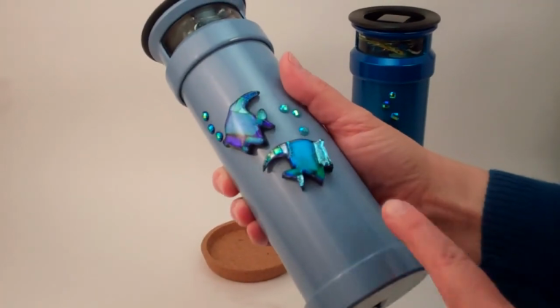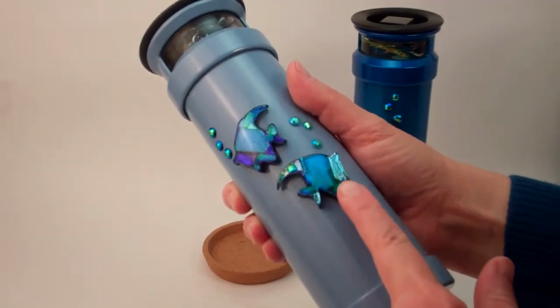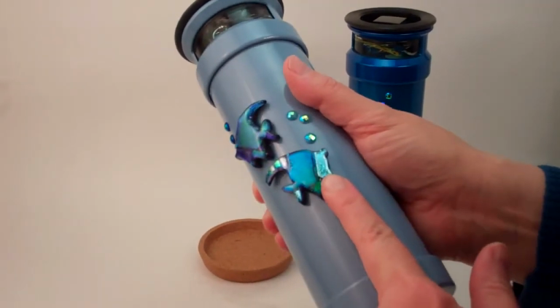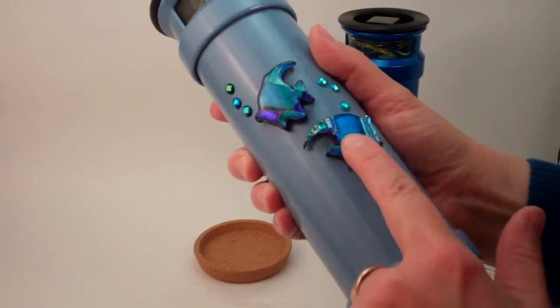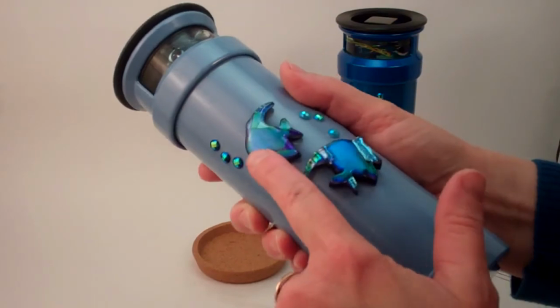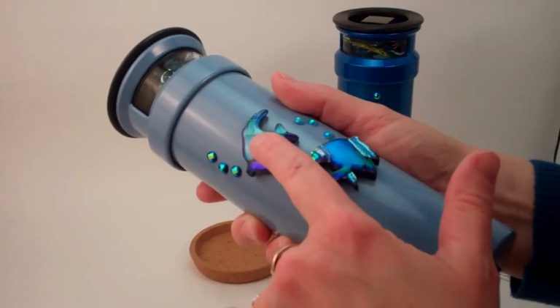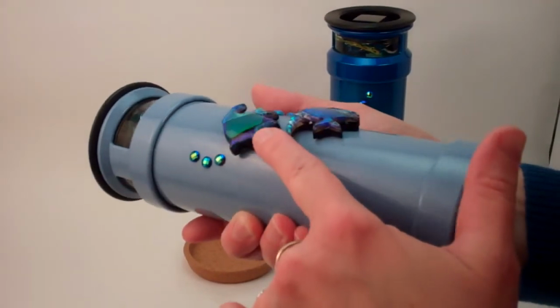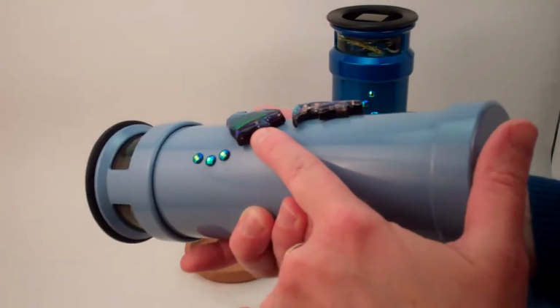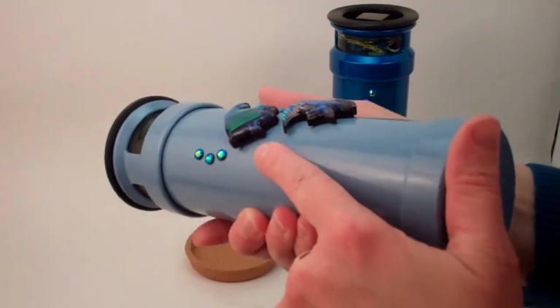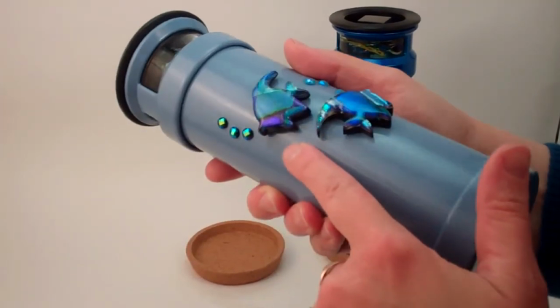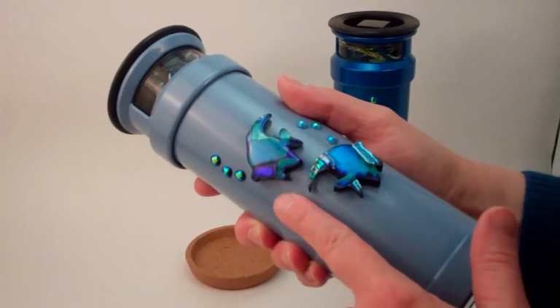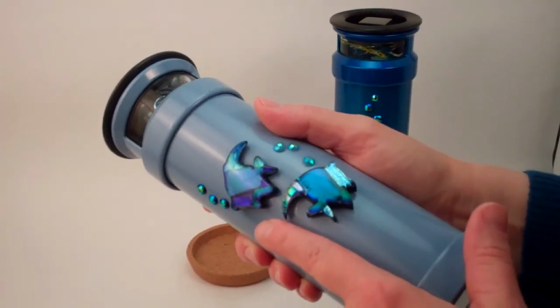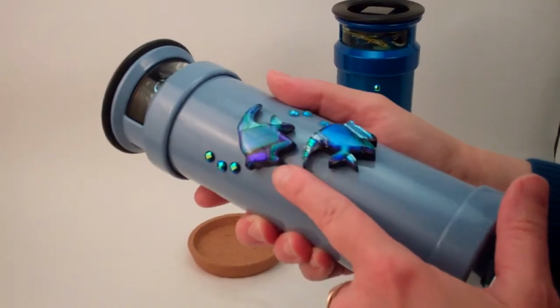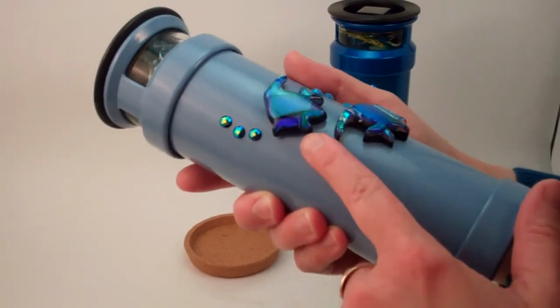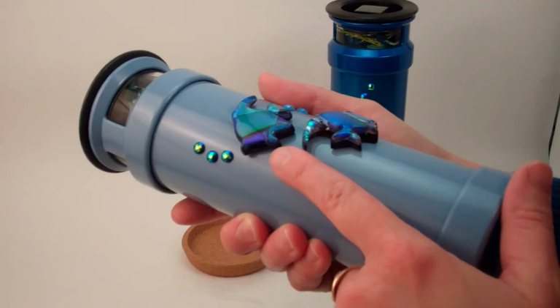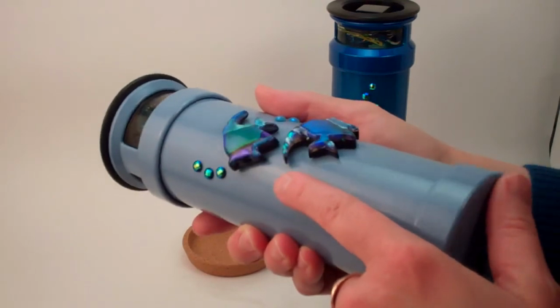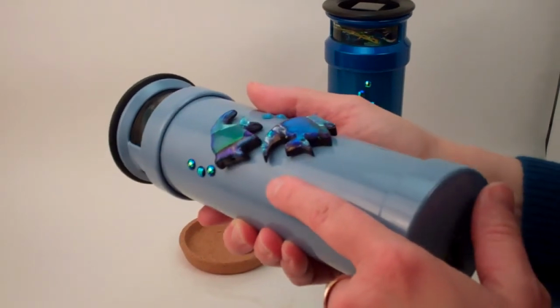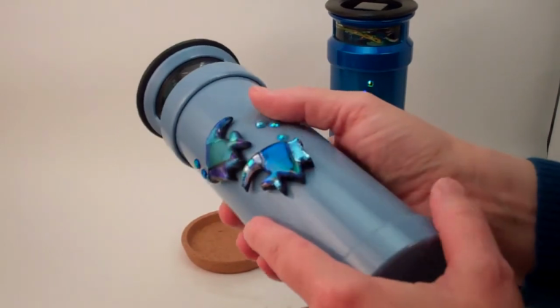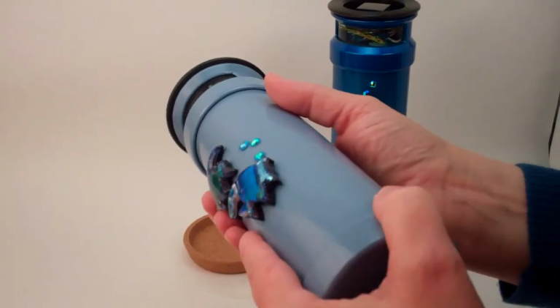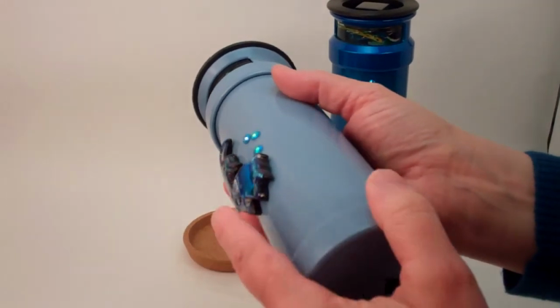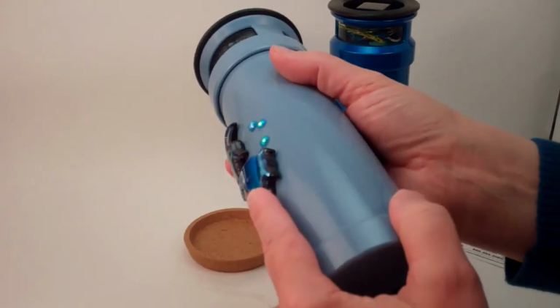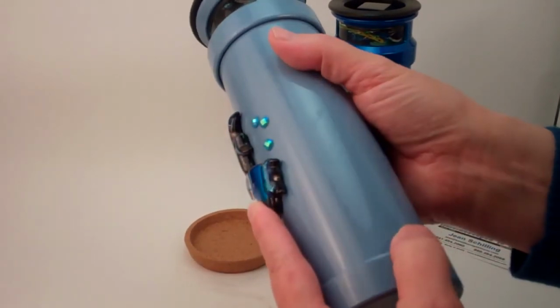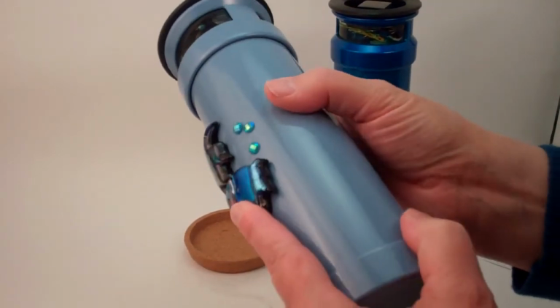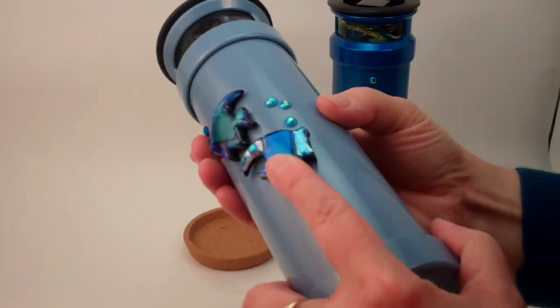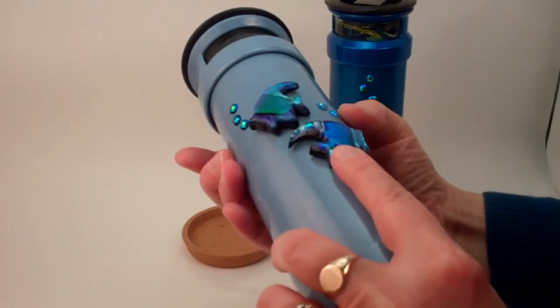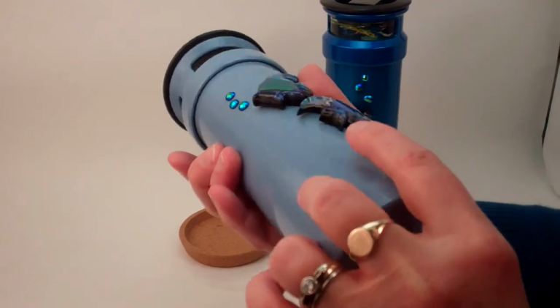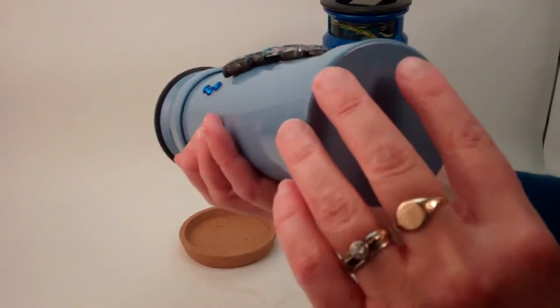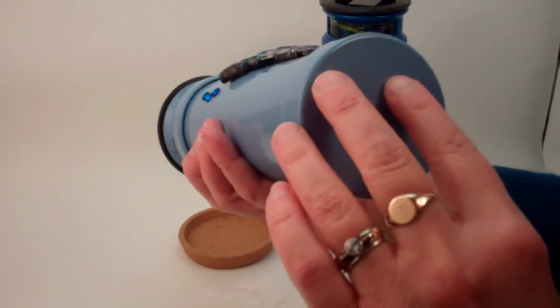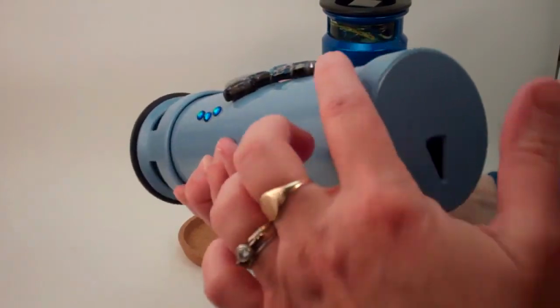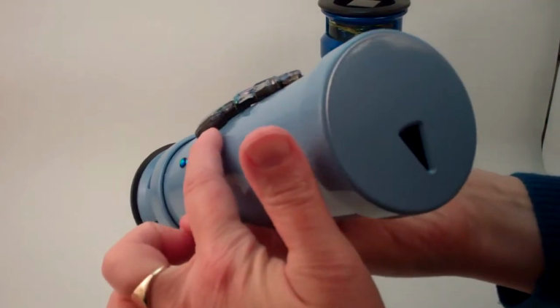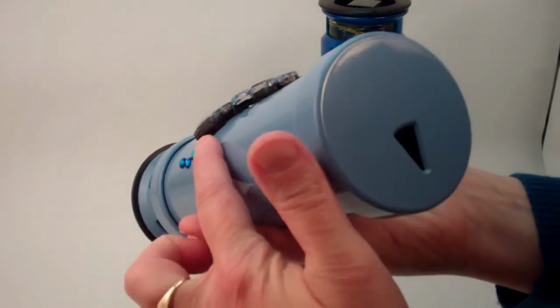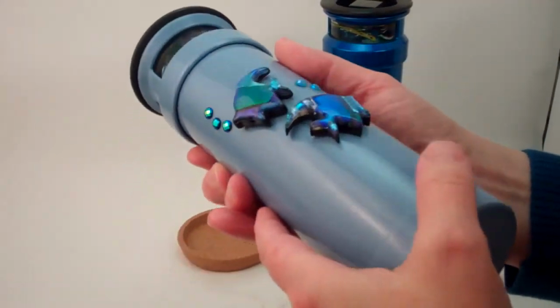These are extraordinary. The luster and the layers of color with the dichroic glass that is all fused, slumped and then adhered onto the side of the kaleidoscope. Really incredible glass work there.